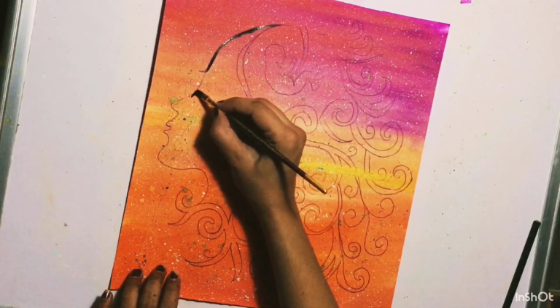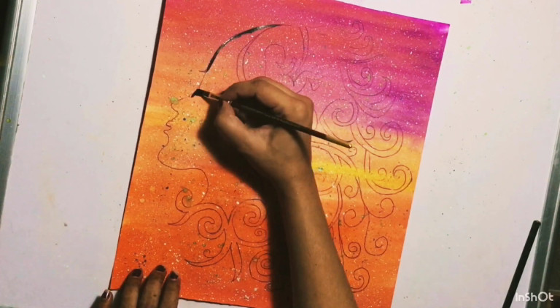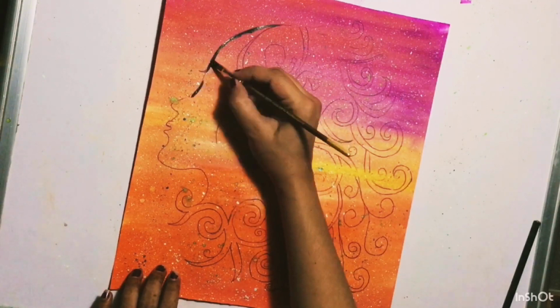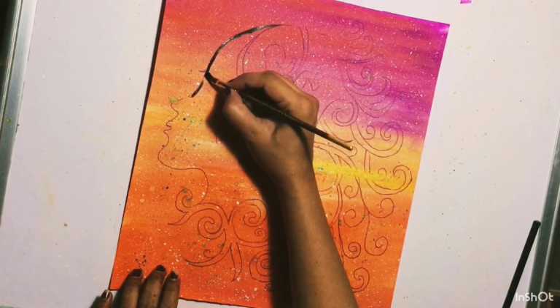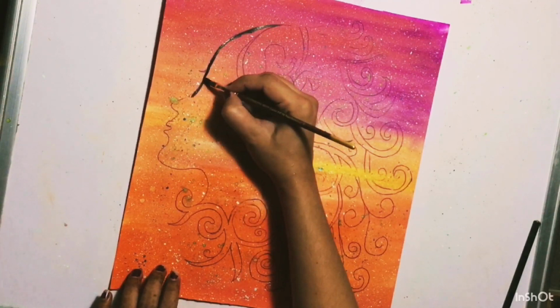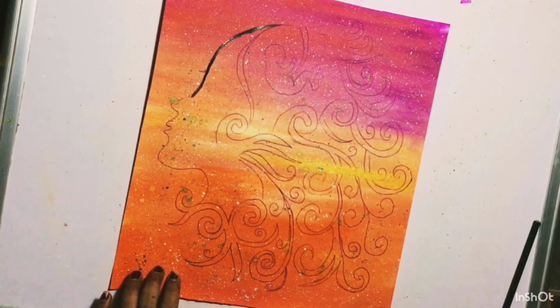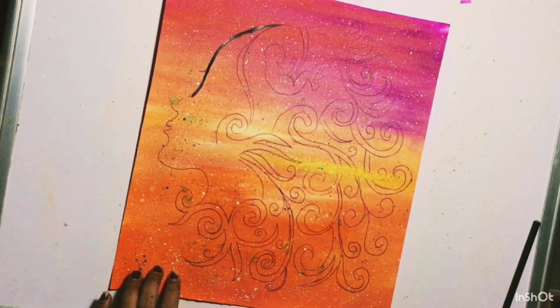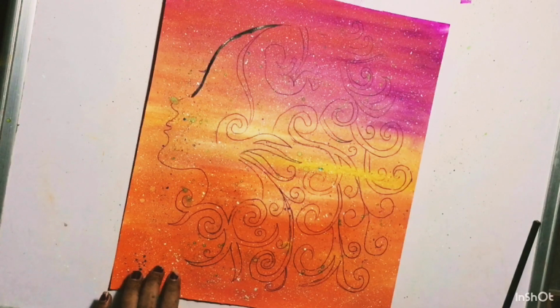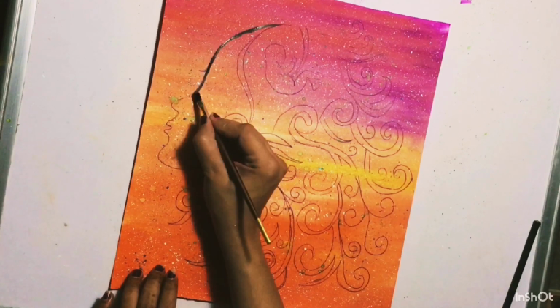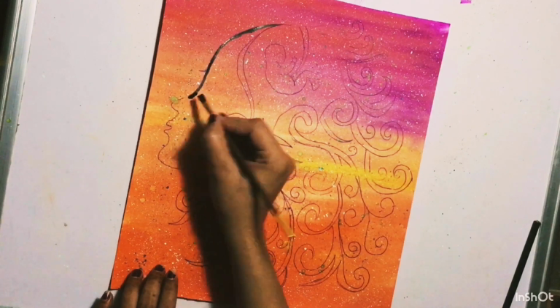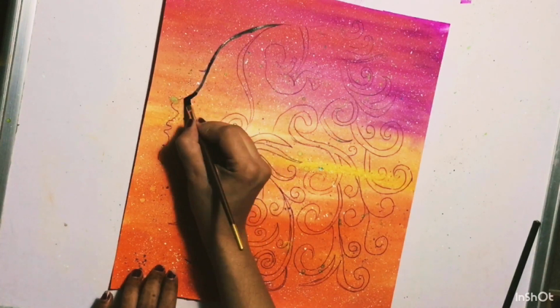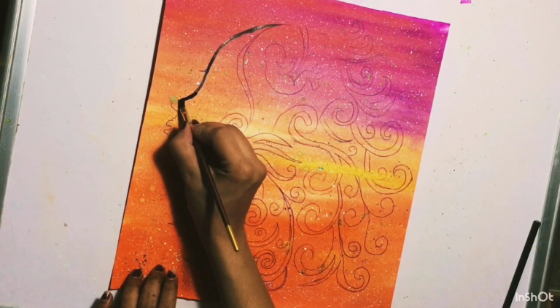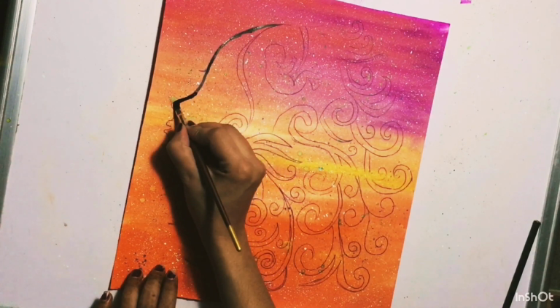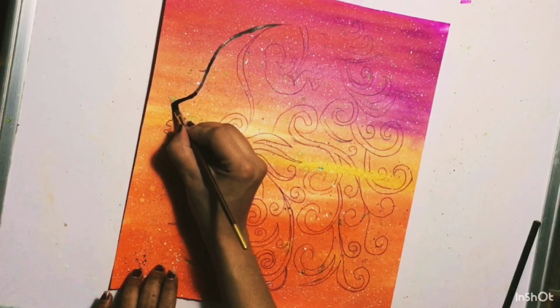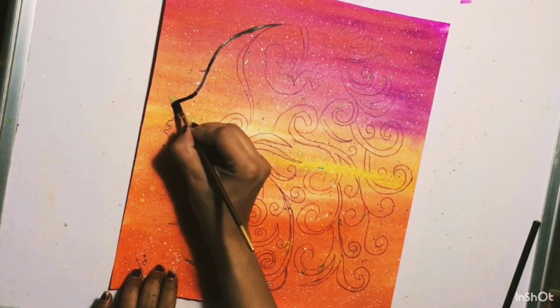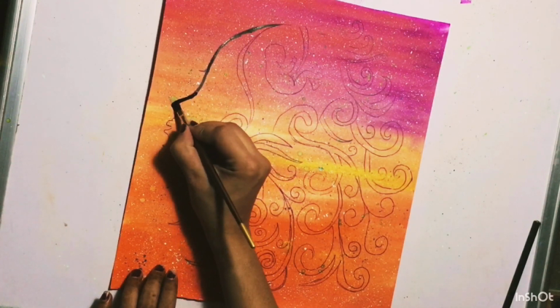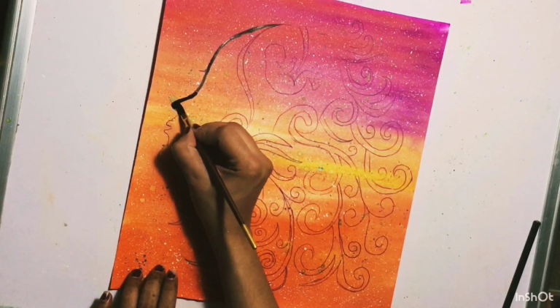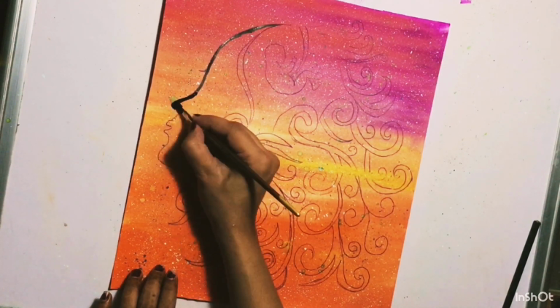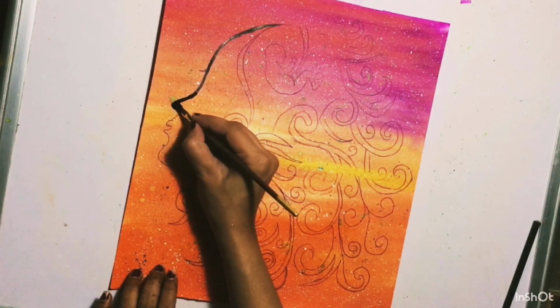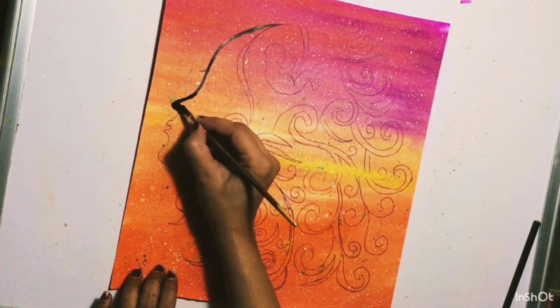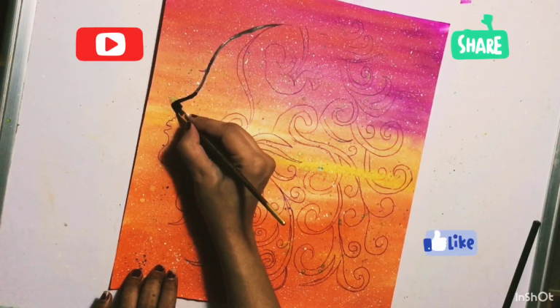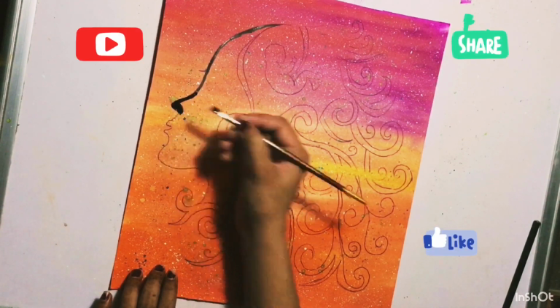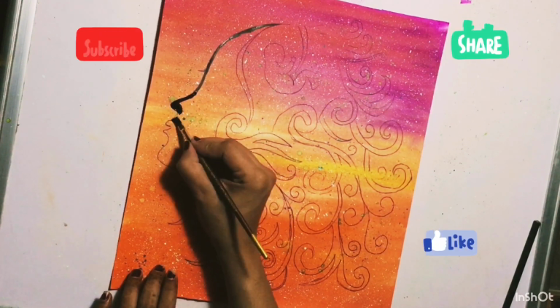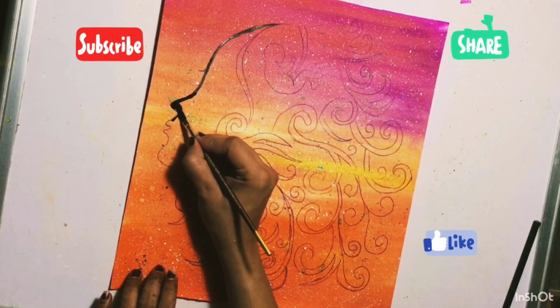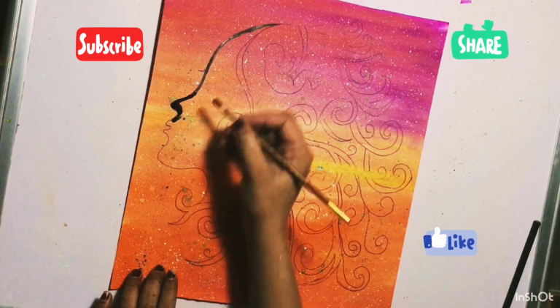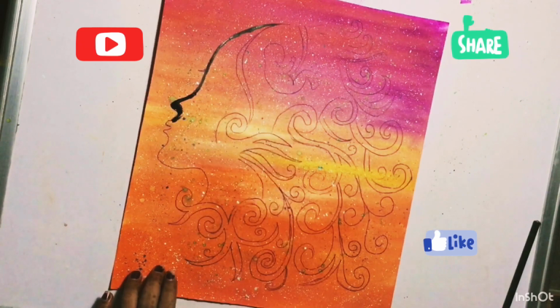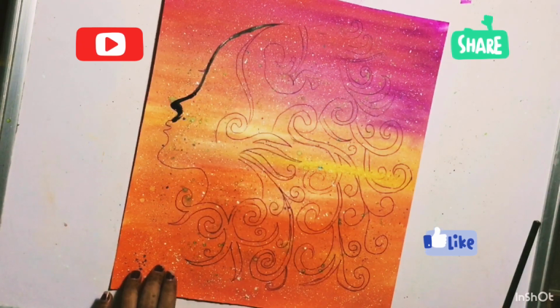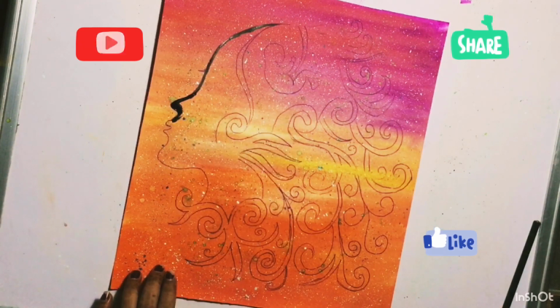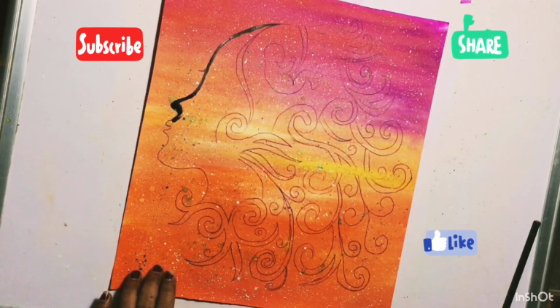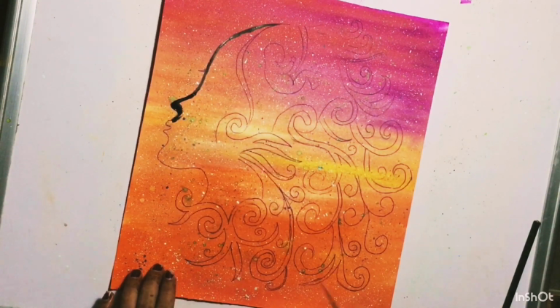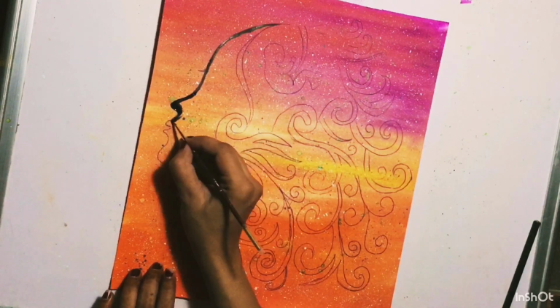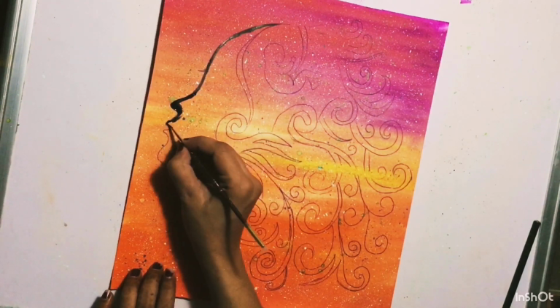I am using 344 poster black color for the woman's face and her hair. First I am making outlines and then I will fill in the black color throughout the face.